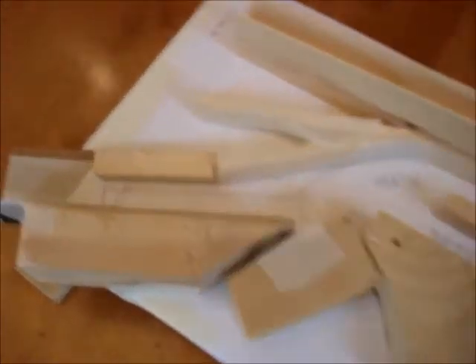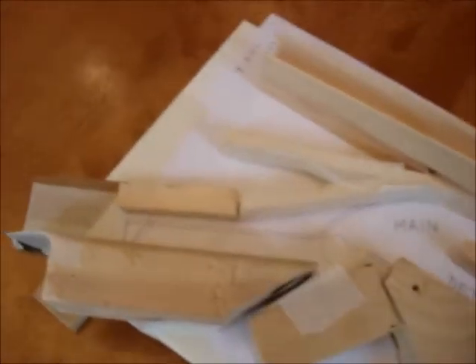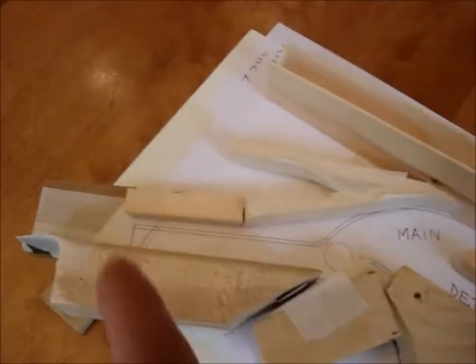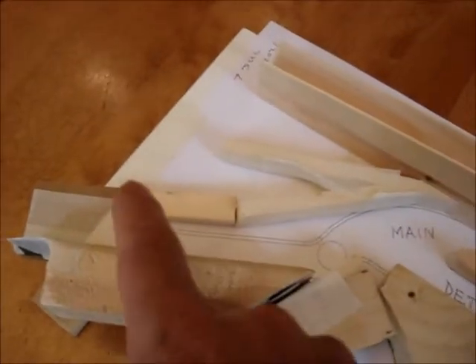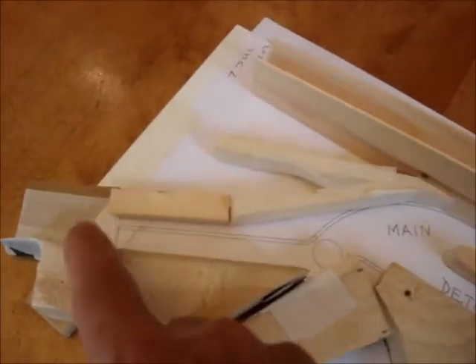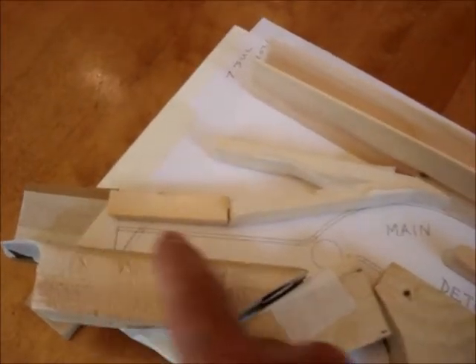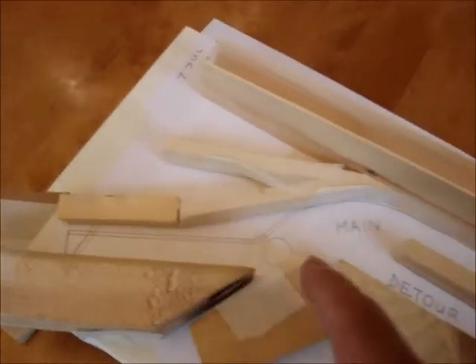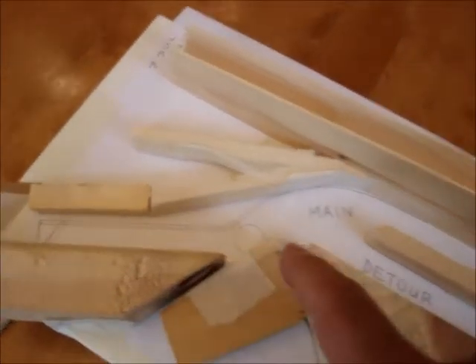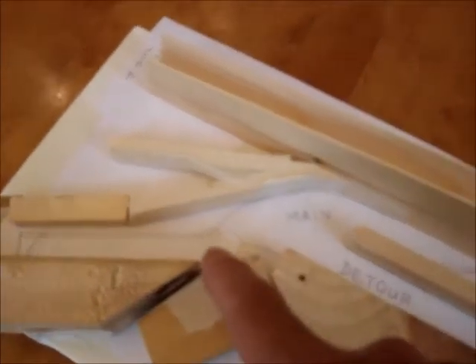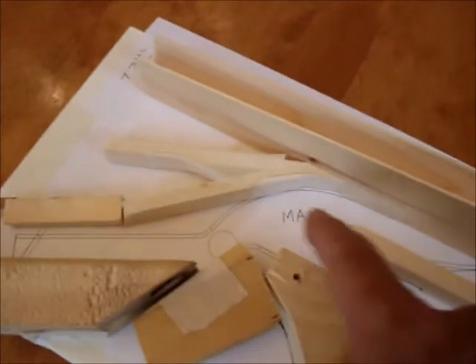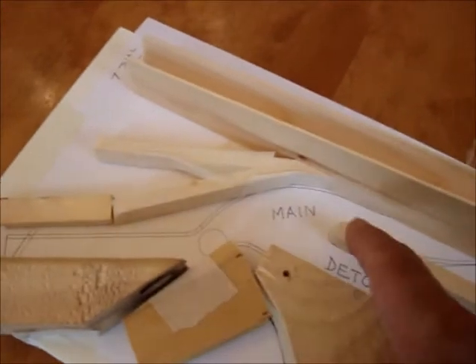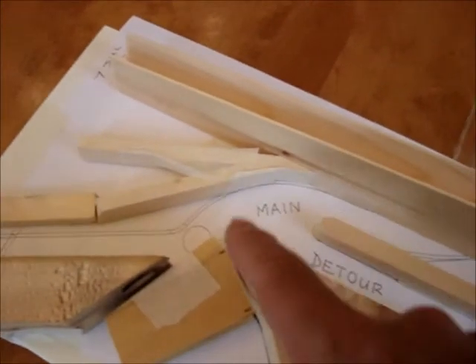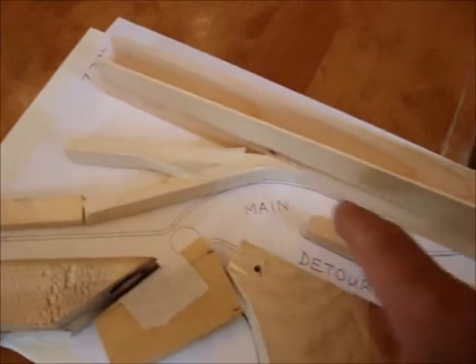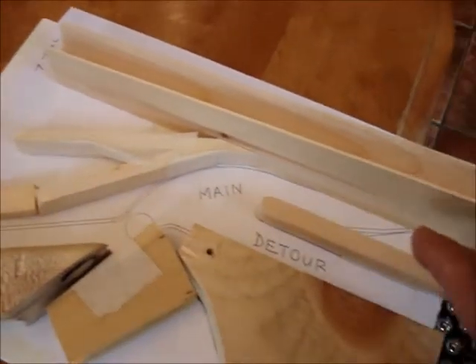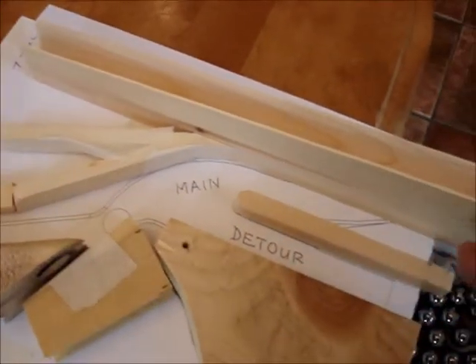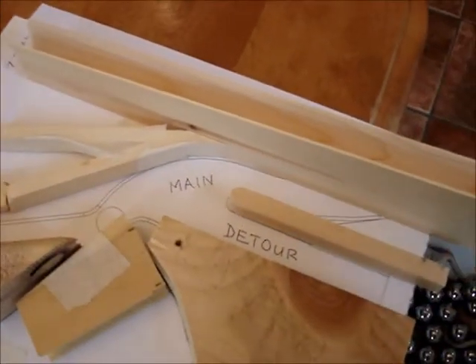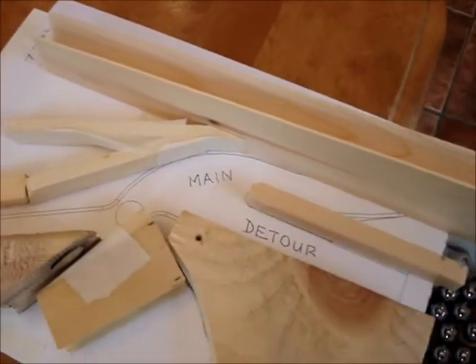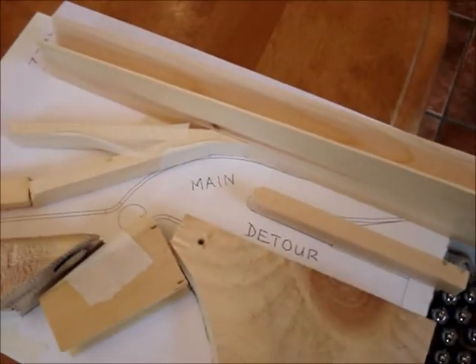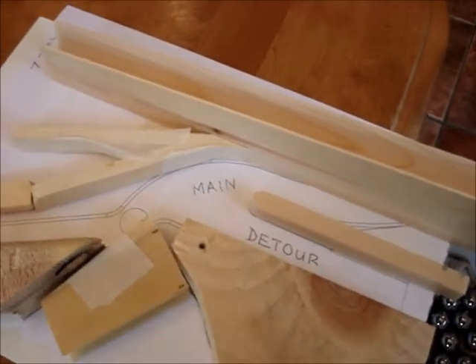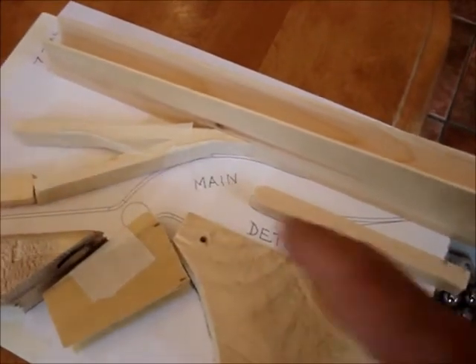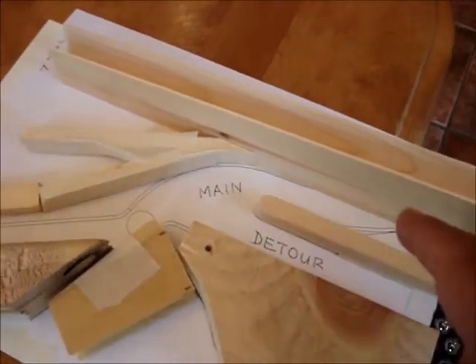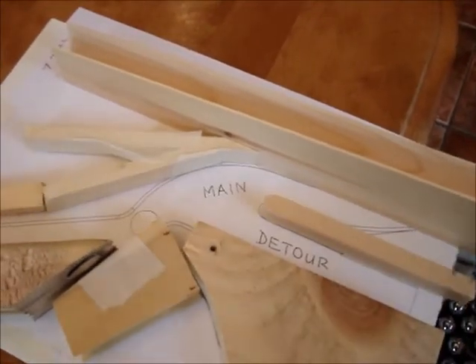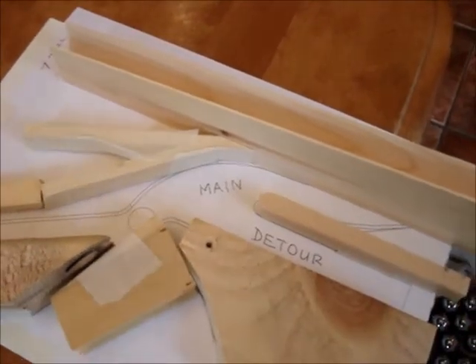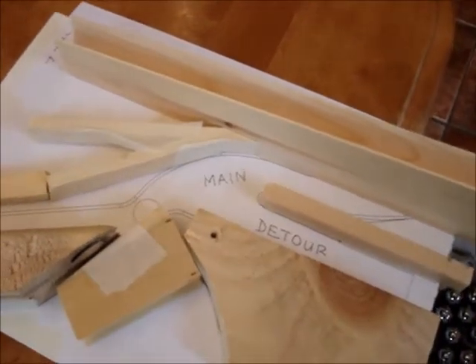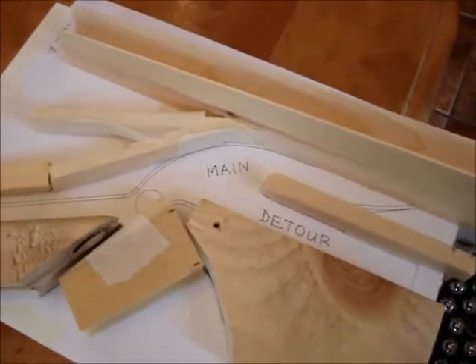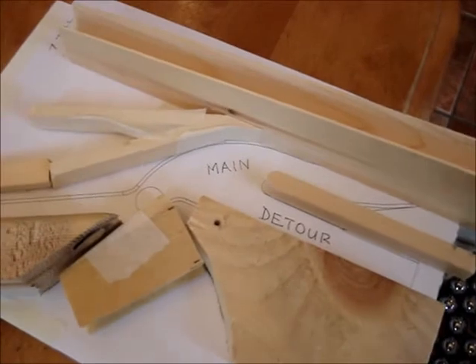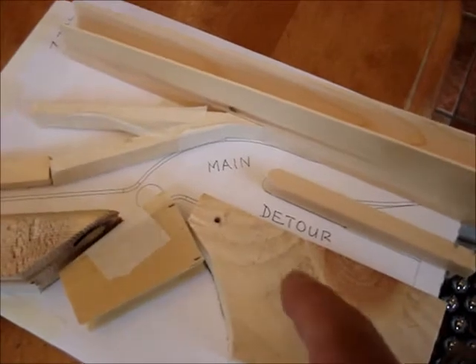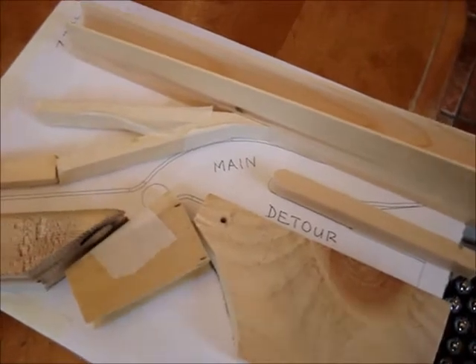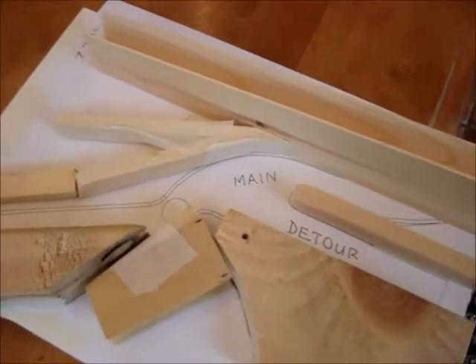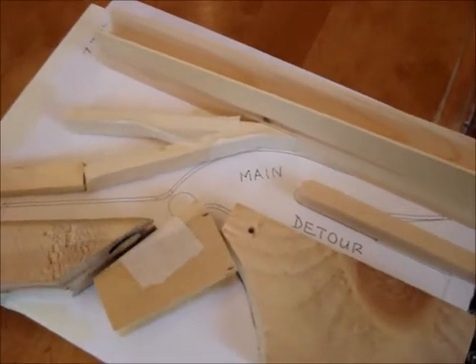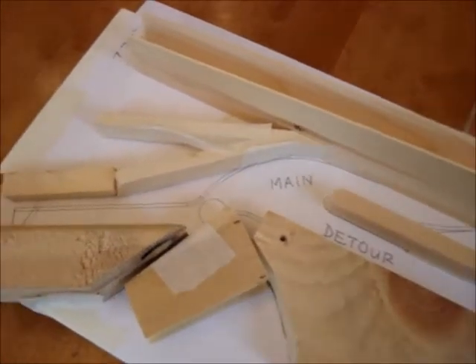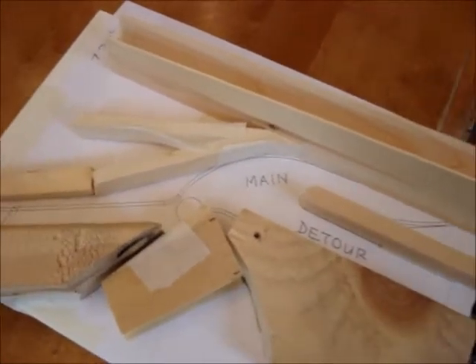You can see it starts at the top here. The marbles will jump over and take the main channel. If the main channel gets jammed, they'll go into the detour.